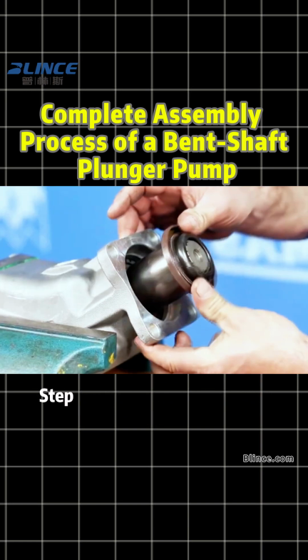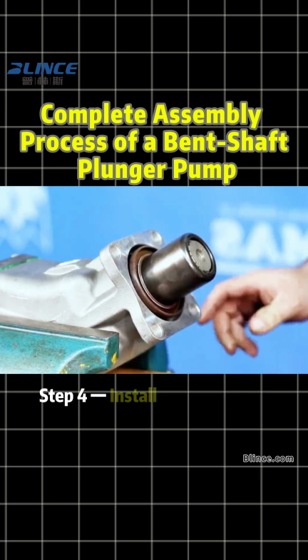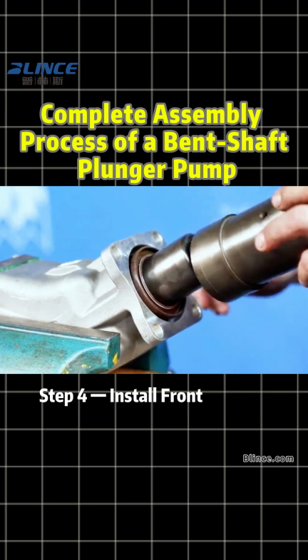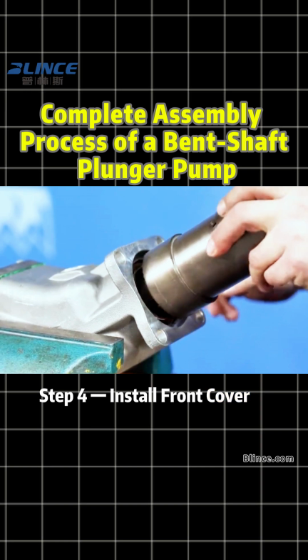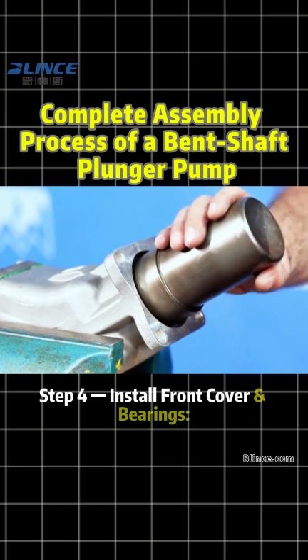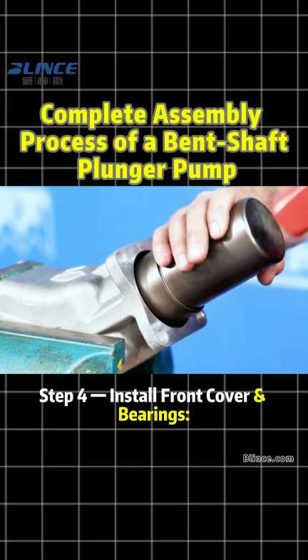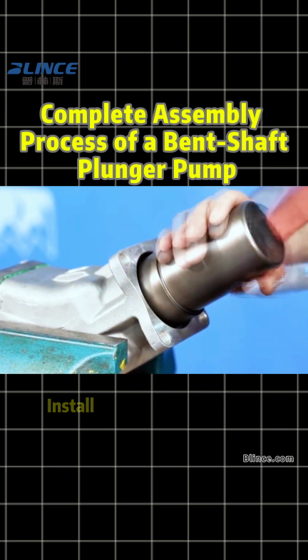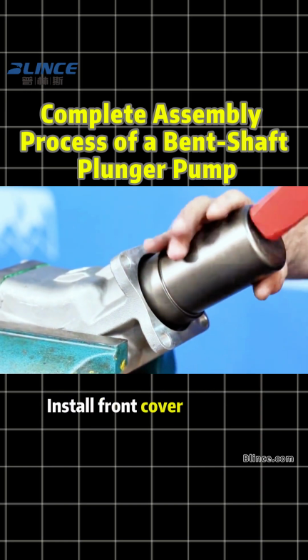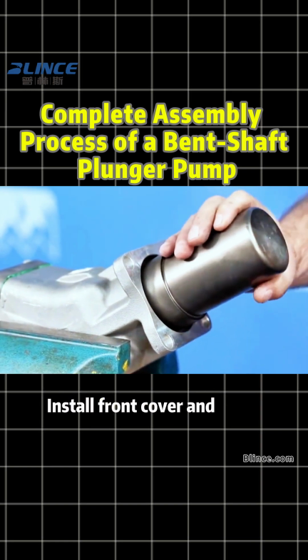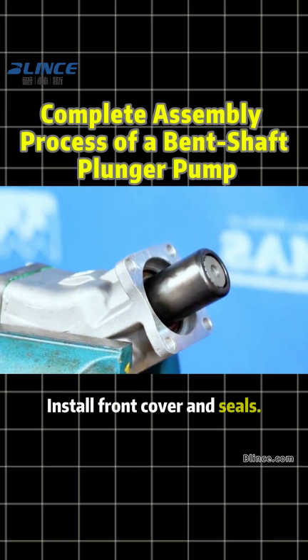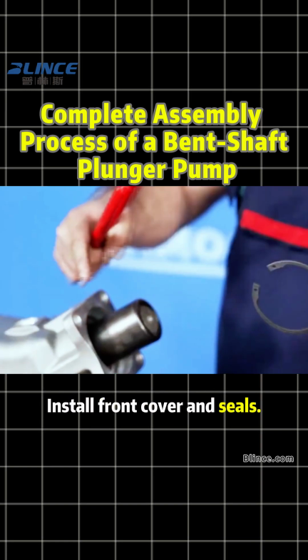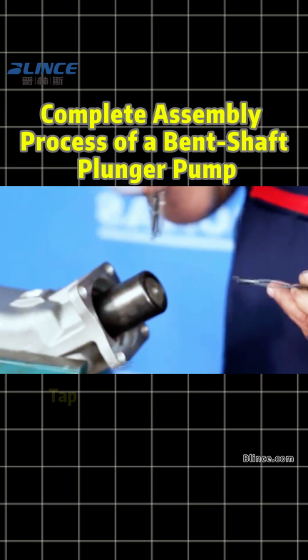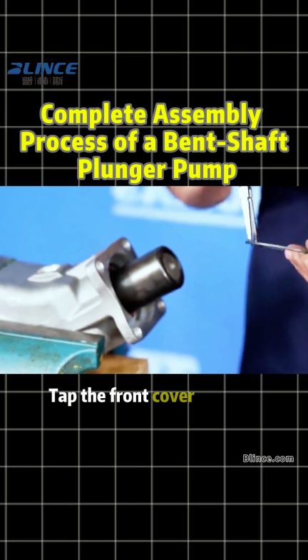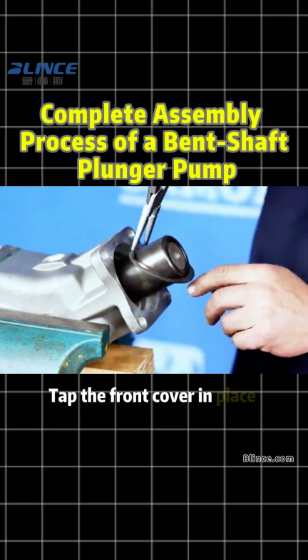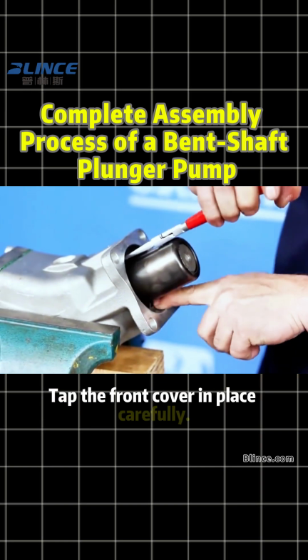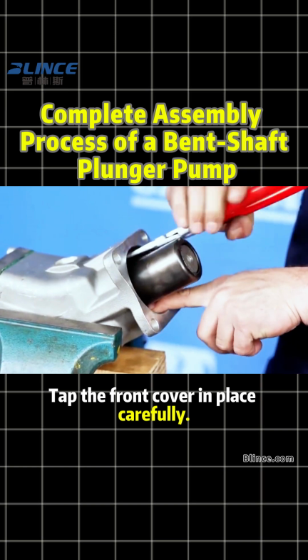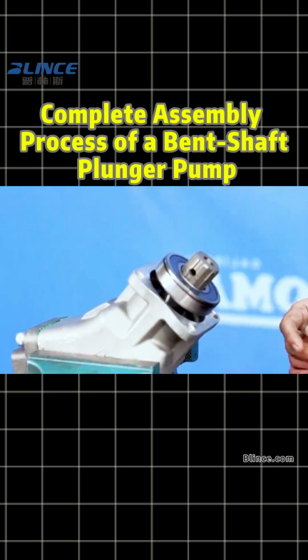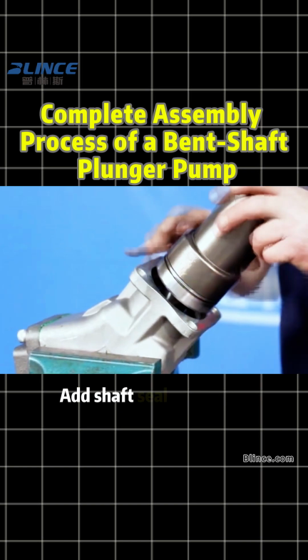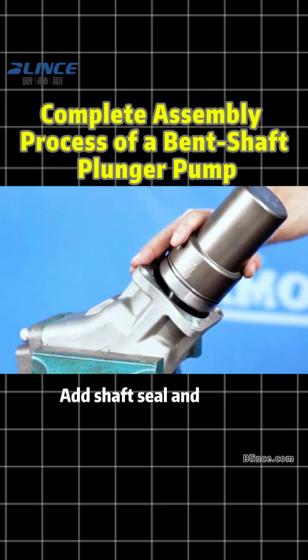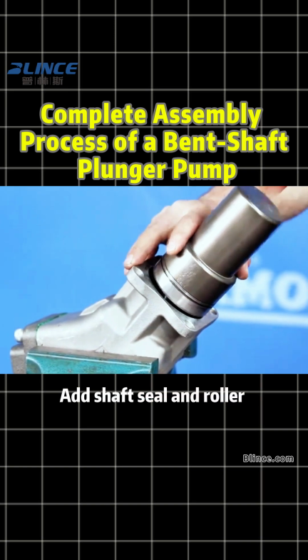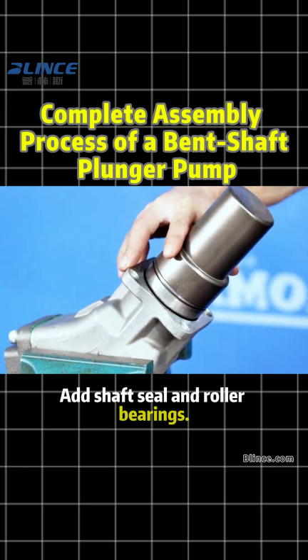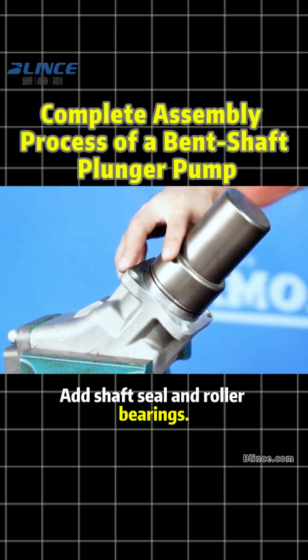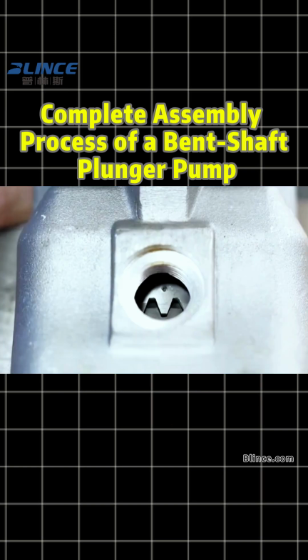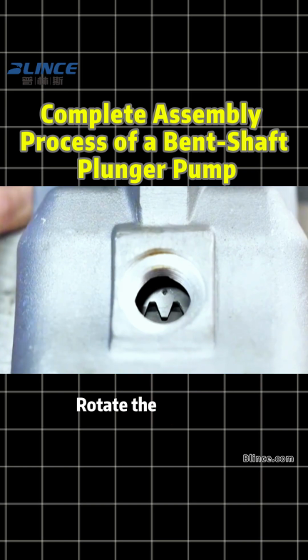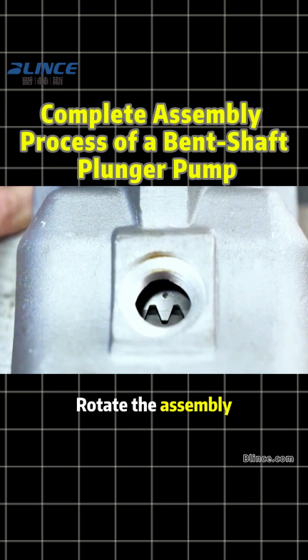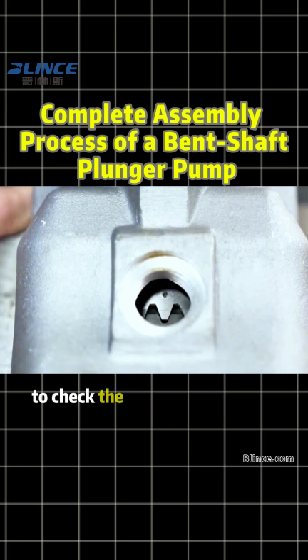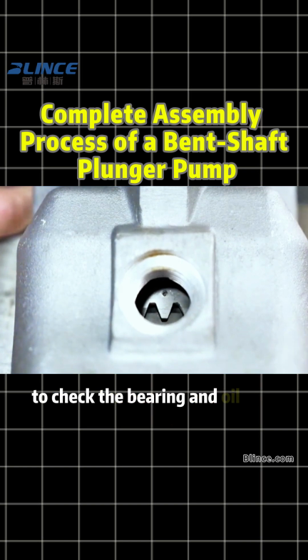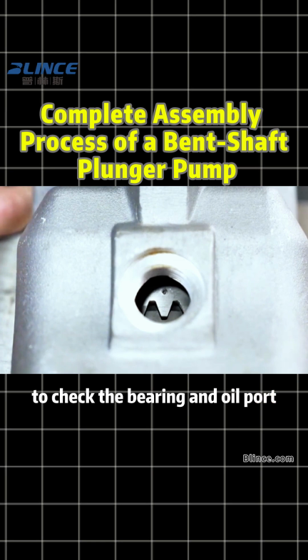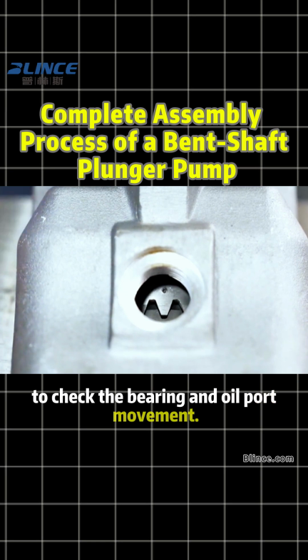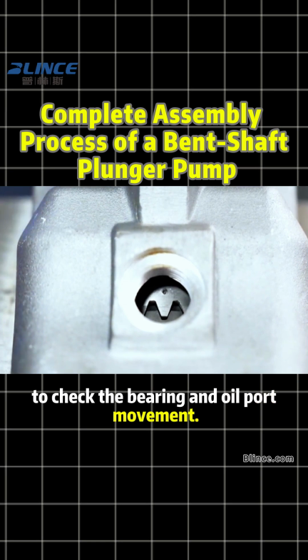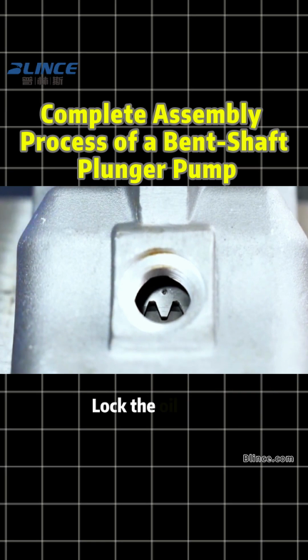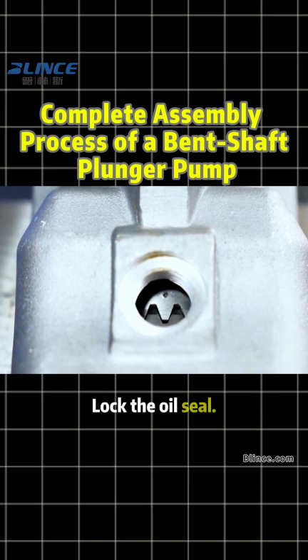Step 4: Install front cover and bearings. Install front cover and seals. Tap the front cover and place carefully. Add shaft seal and roller bearings. Rotate the assembly to check the bearing and oil port movement. Lock the oil seal.